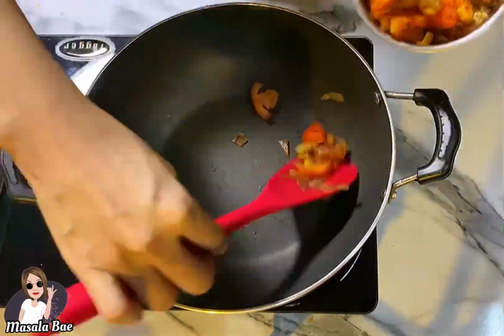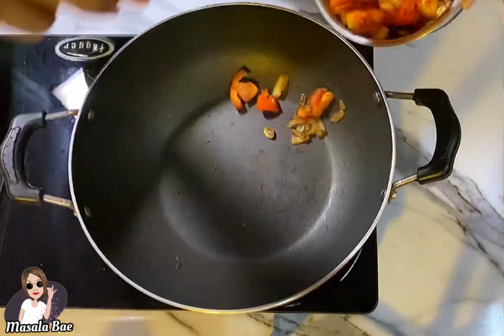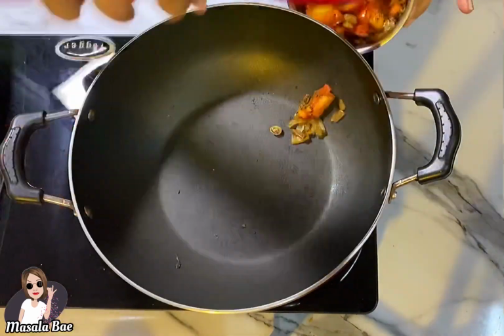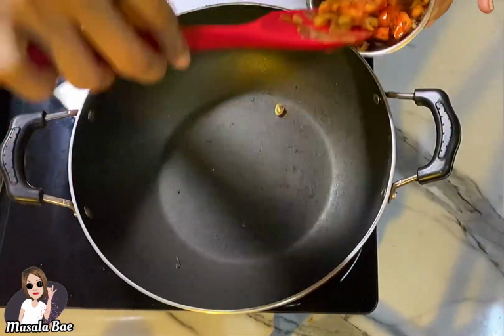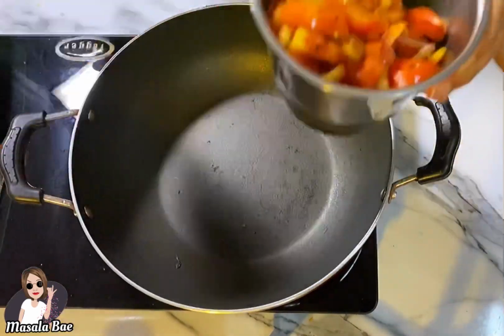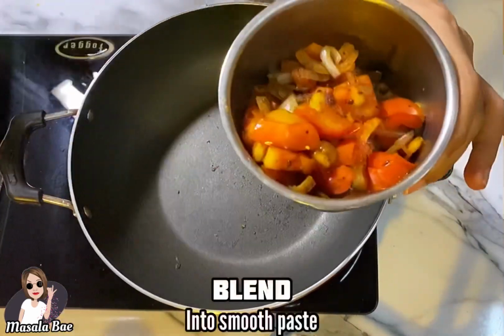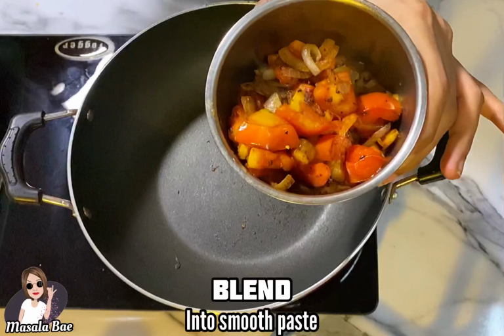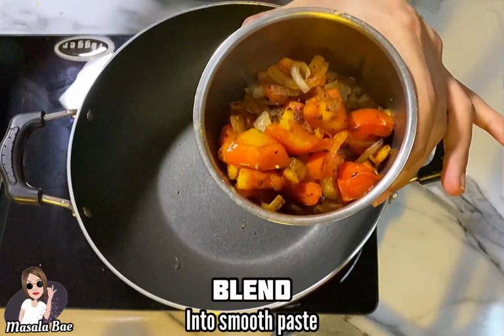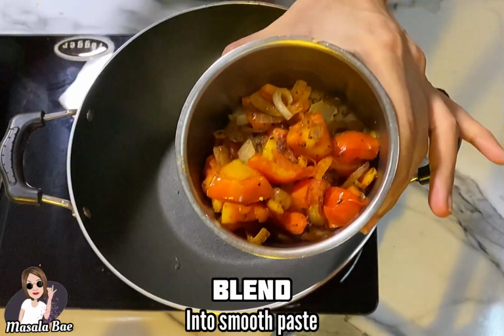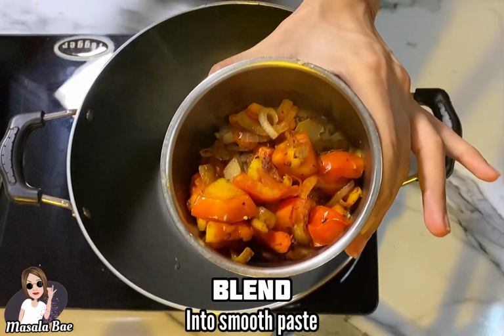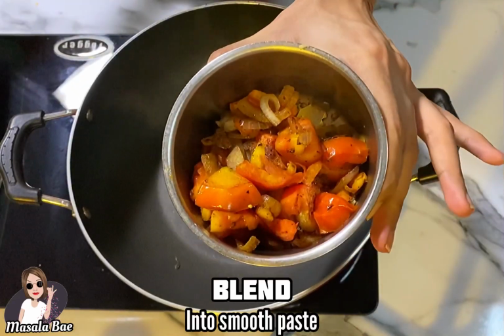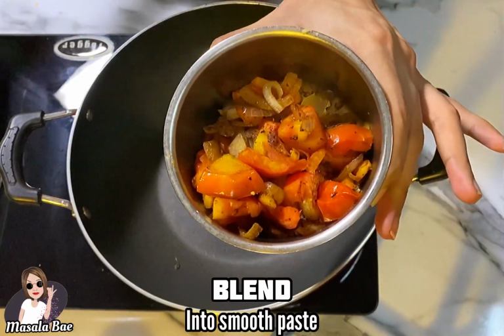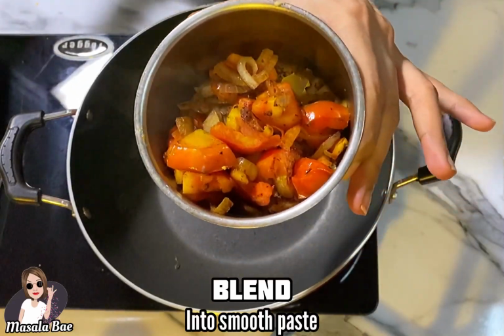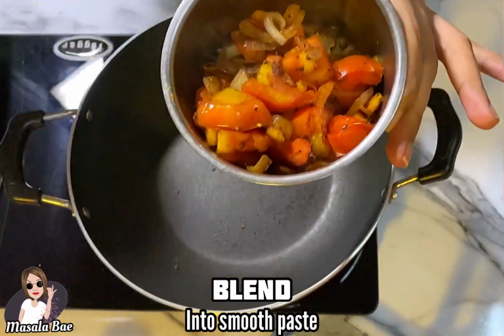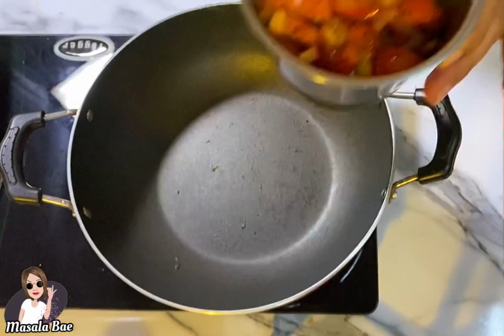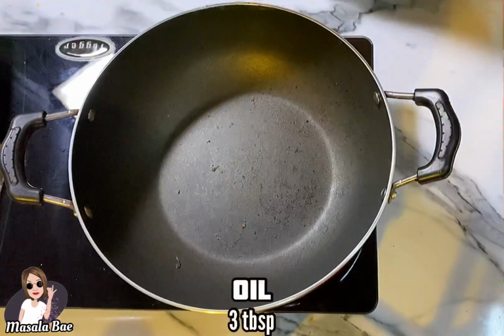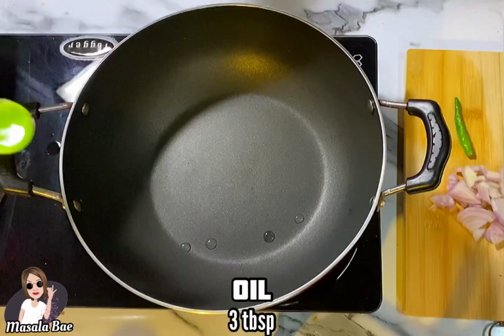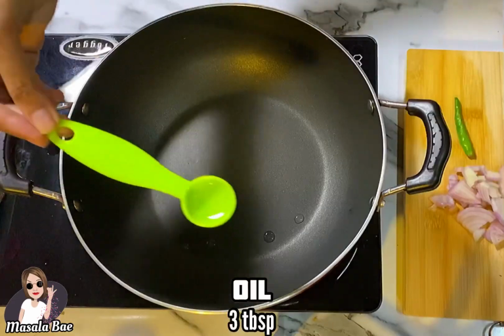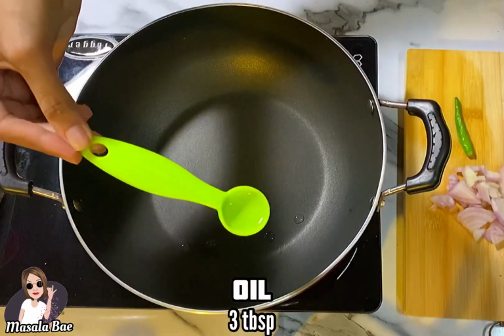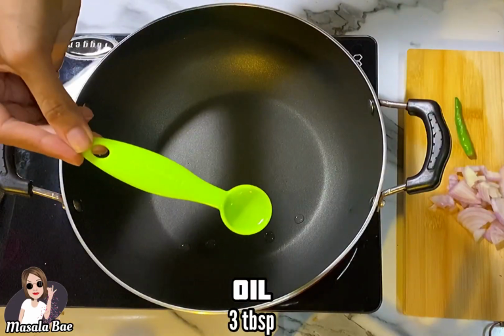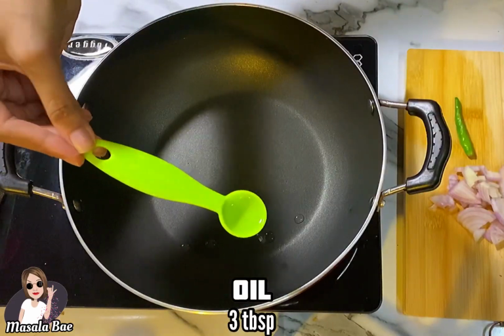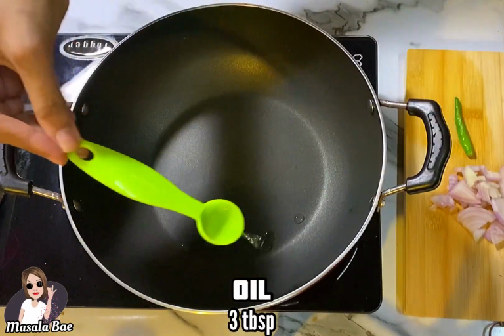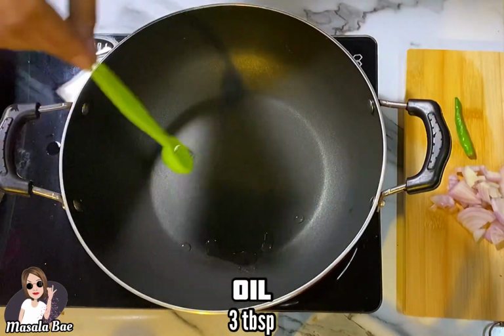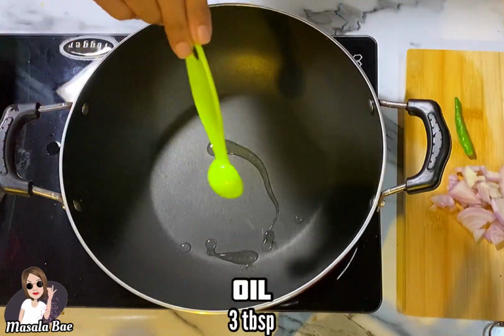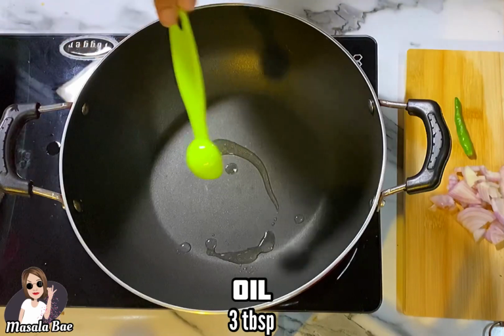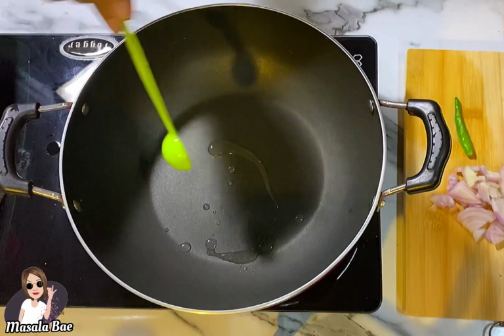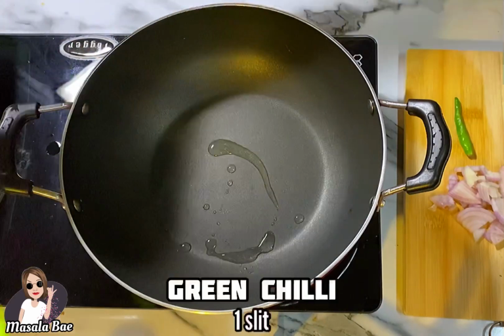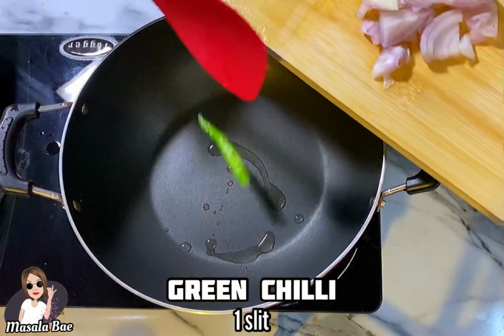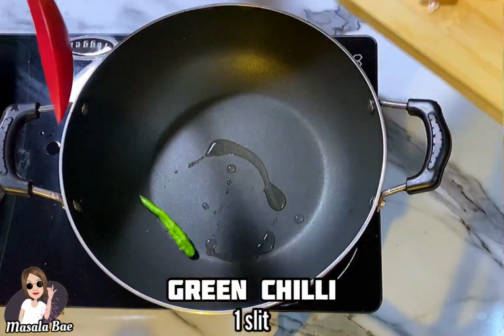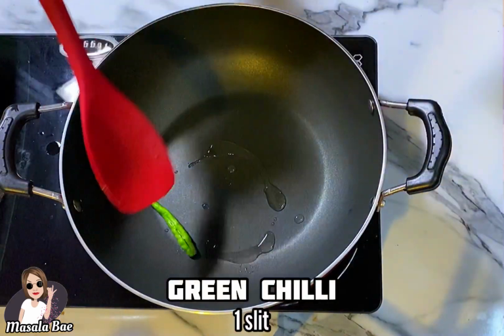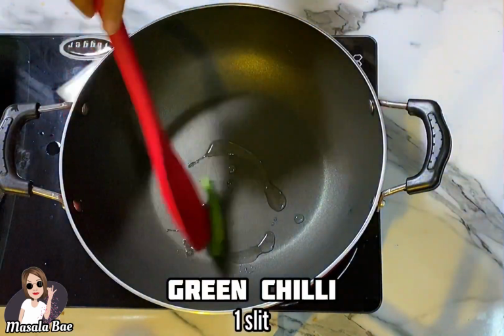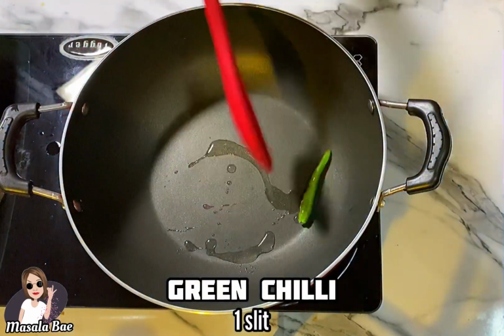Blend everything together into a smooth paste and set aside. Add oil to the kadai — I'm adding just 1 teaspoon here because I'm a little cholesterol conscious.